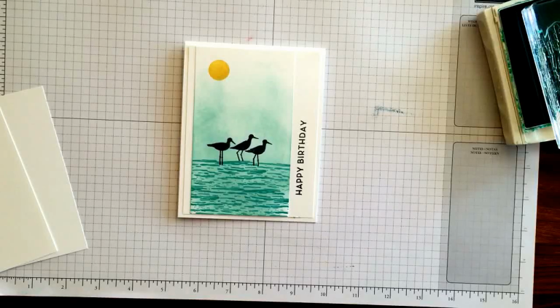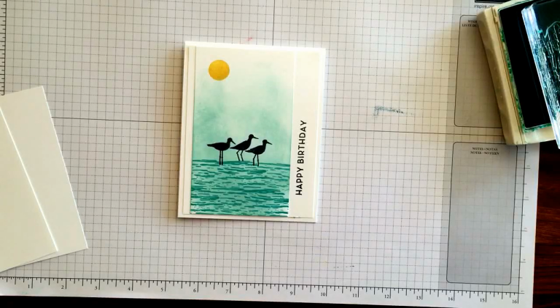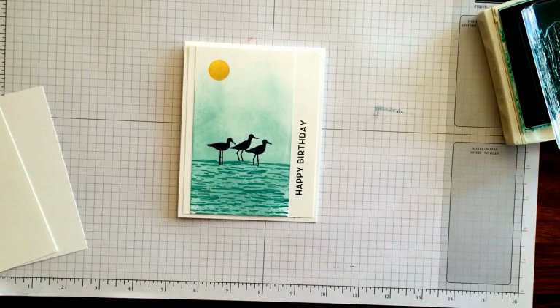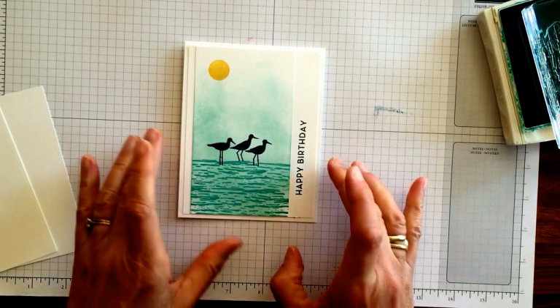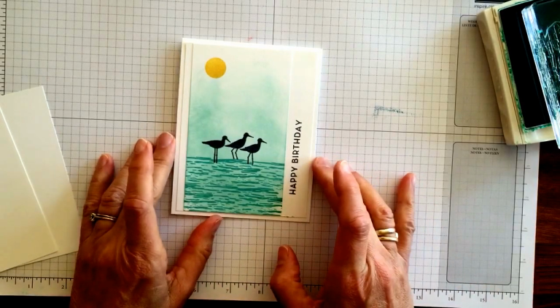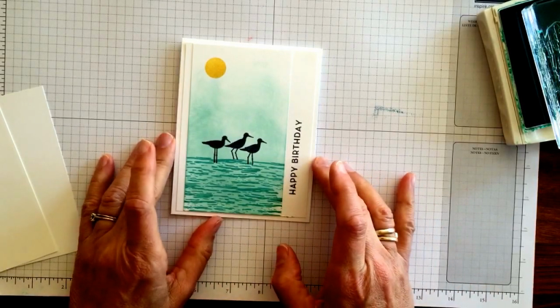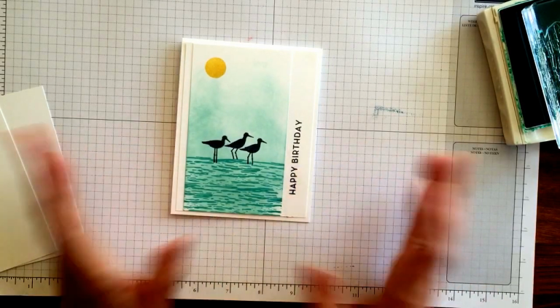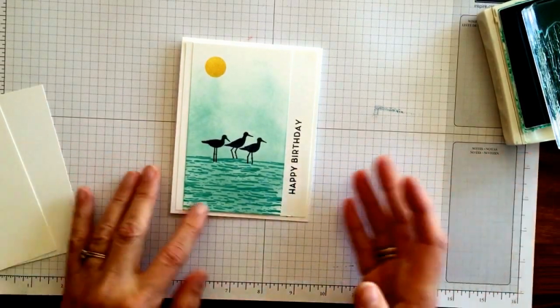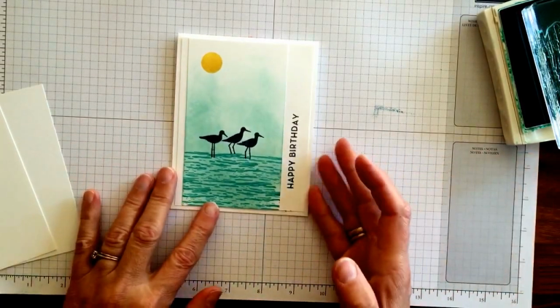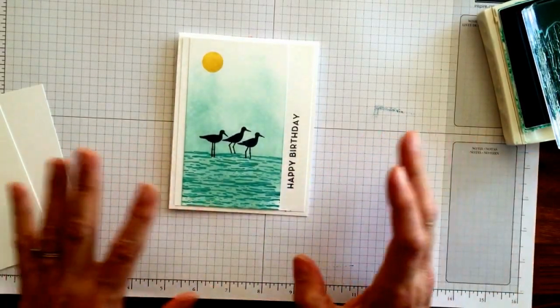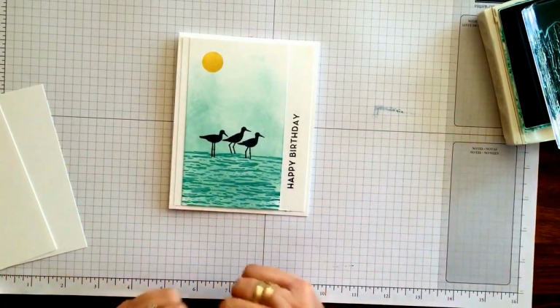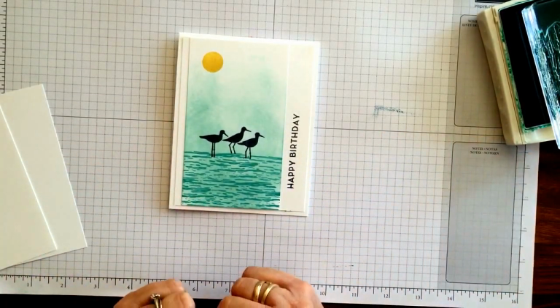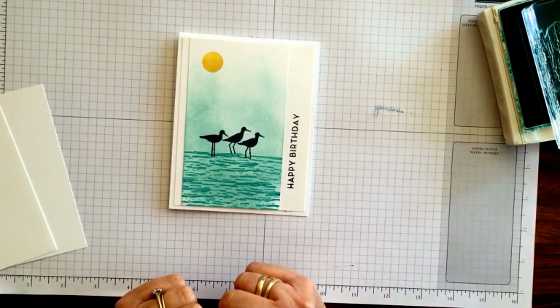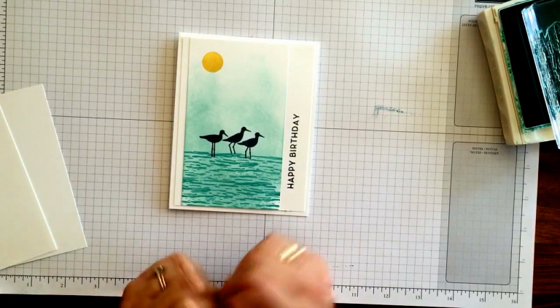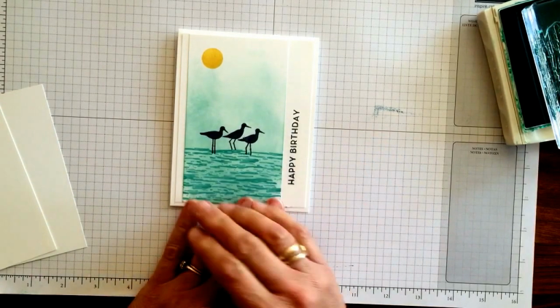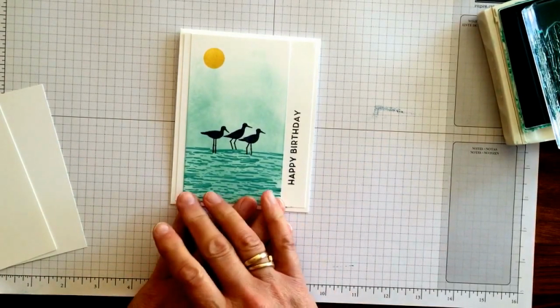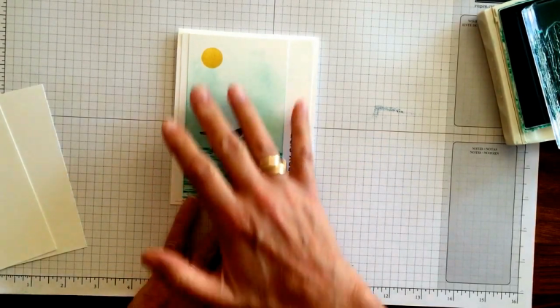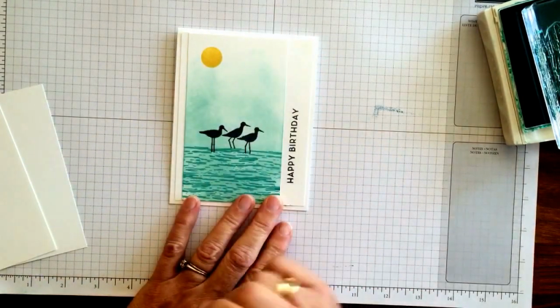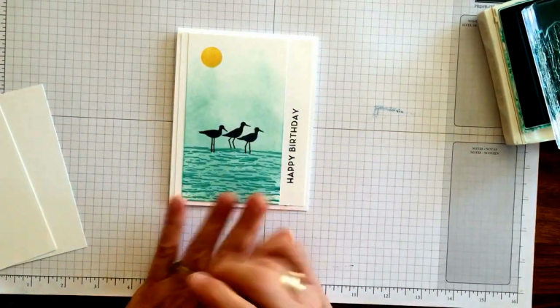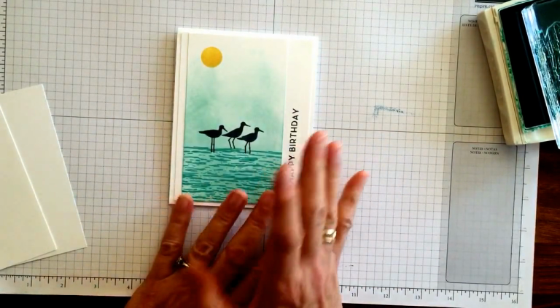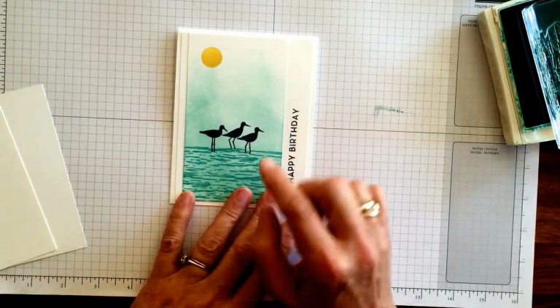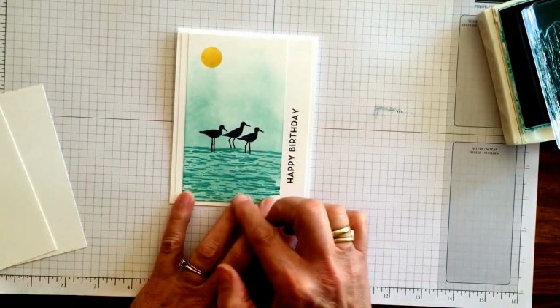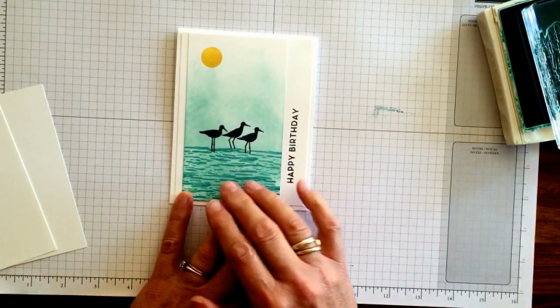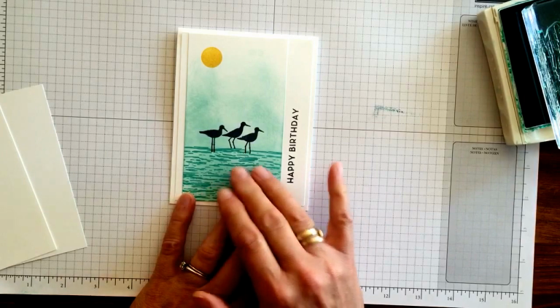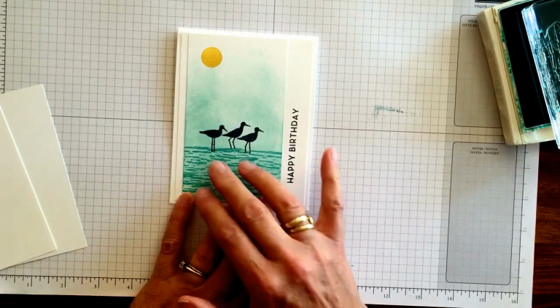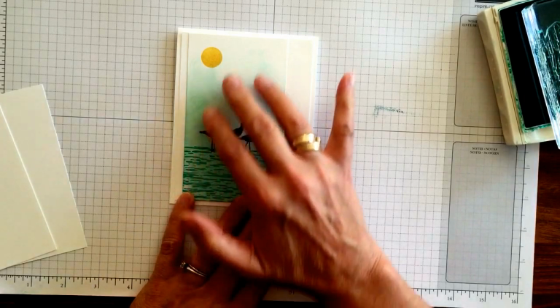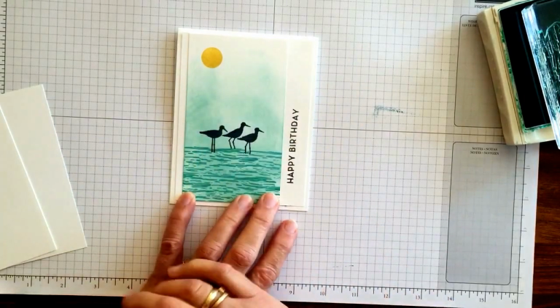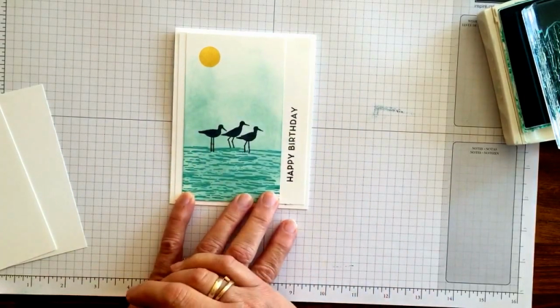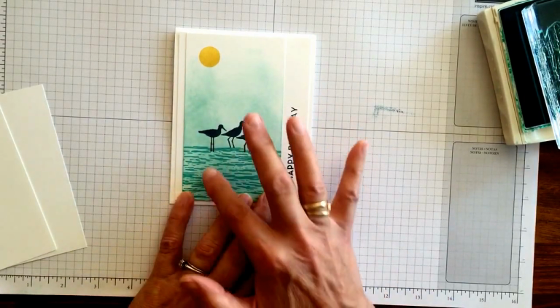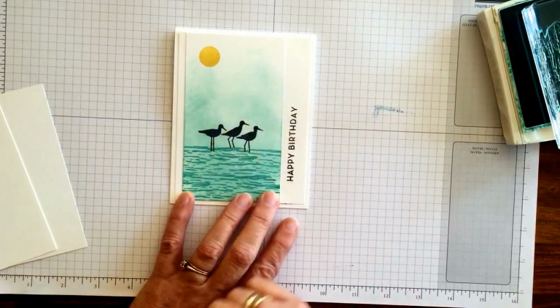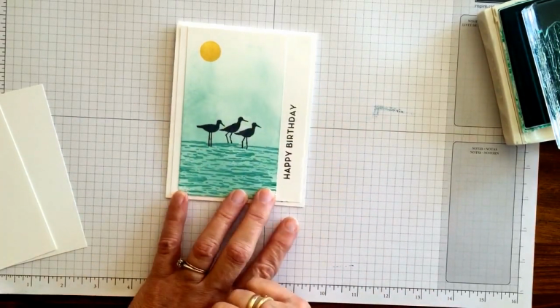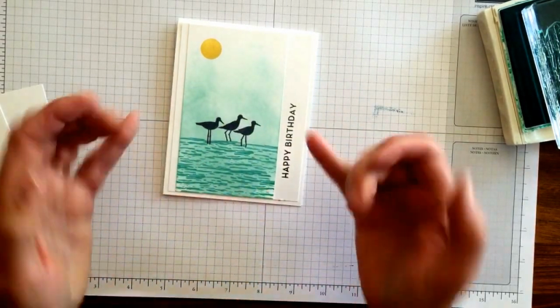Hi, Karen from Stamping on the Back Porch. Today's technique is going to be with sponging. Here I'm using the High Tide set — love the stamp set. We've got the water and then kind of going up to the sky and these sandpipers going along.